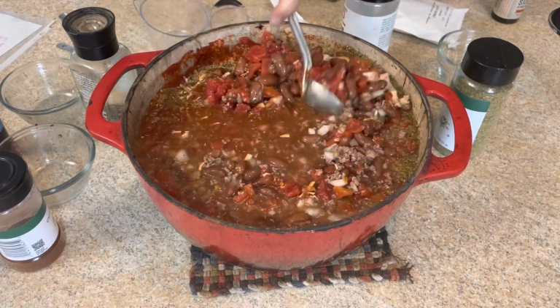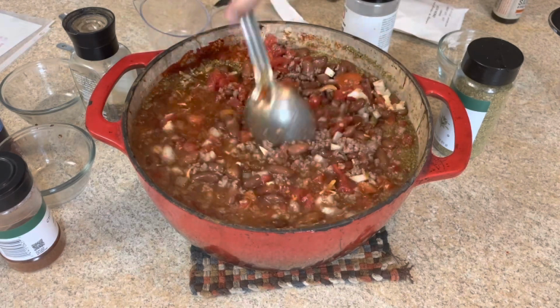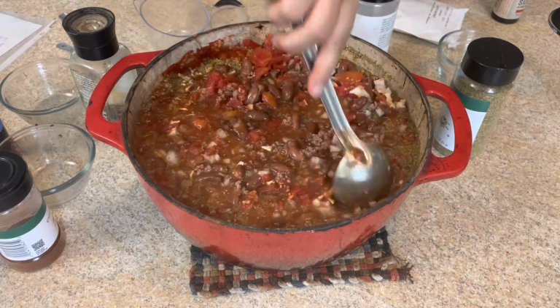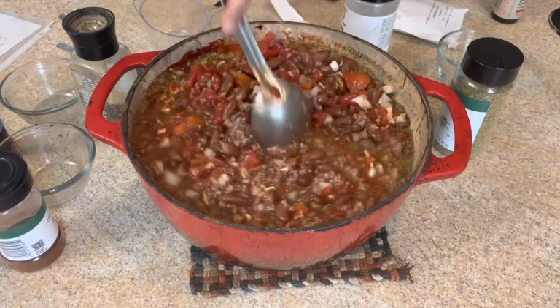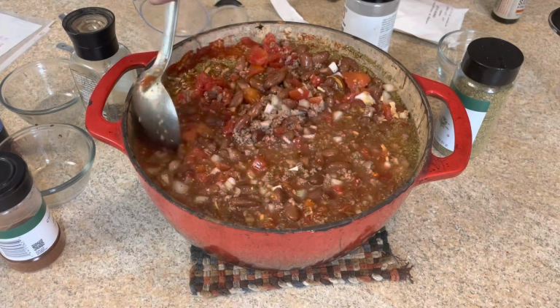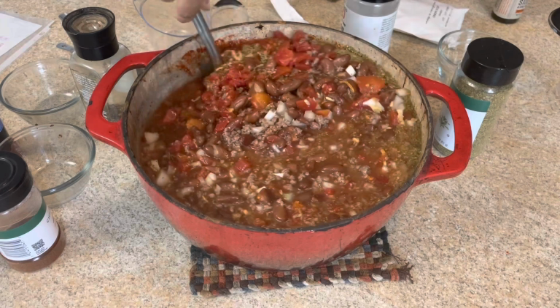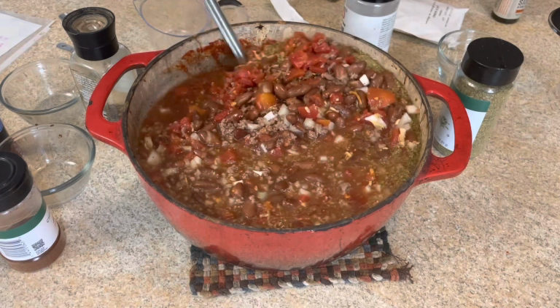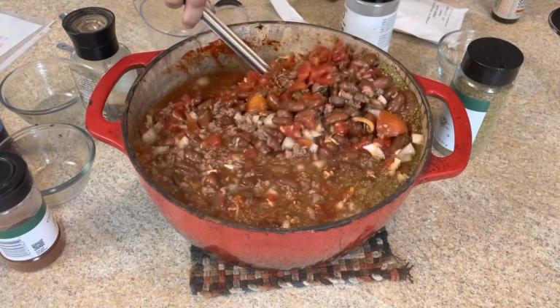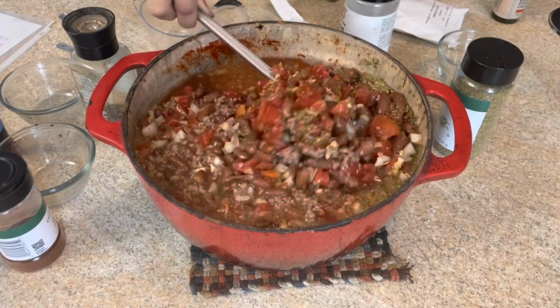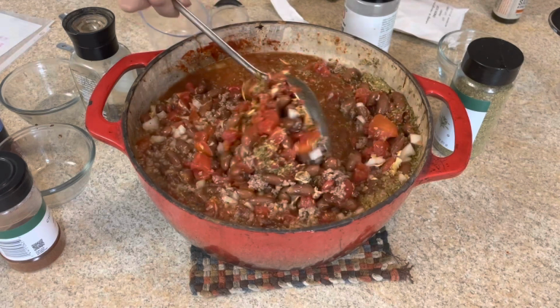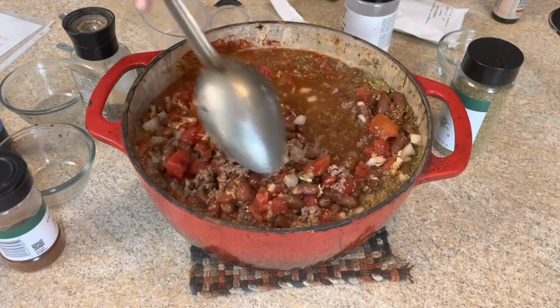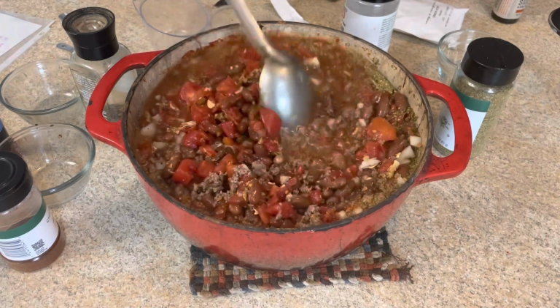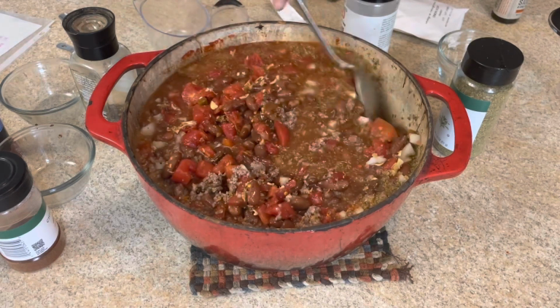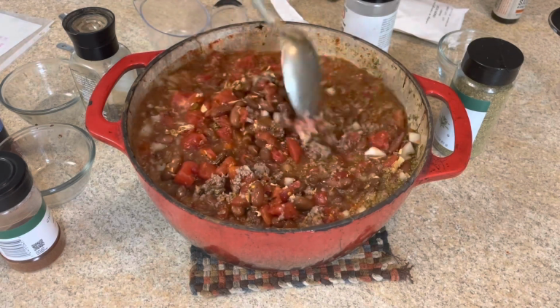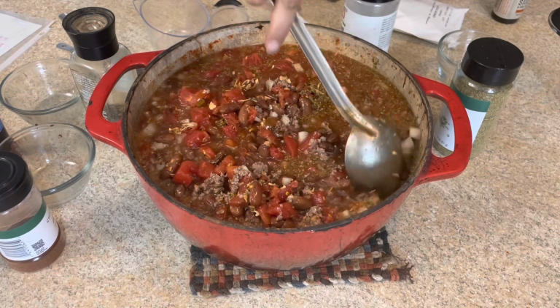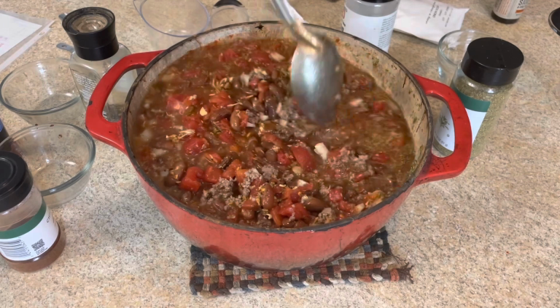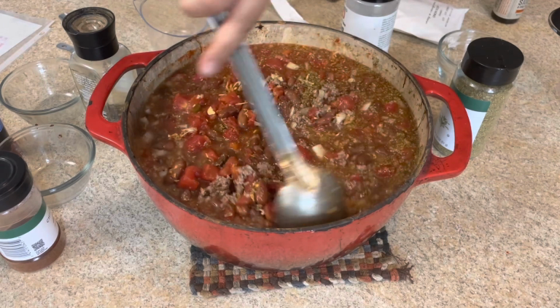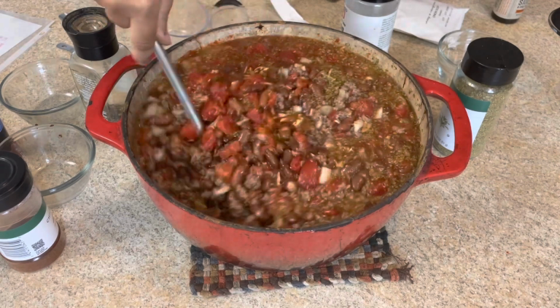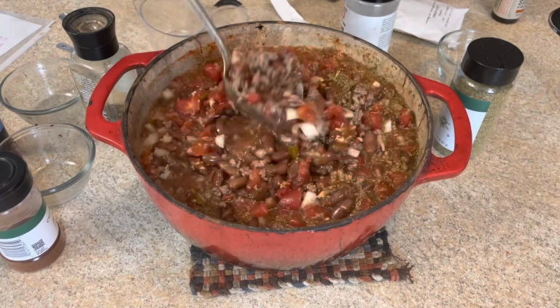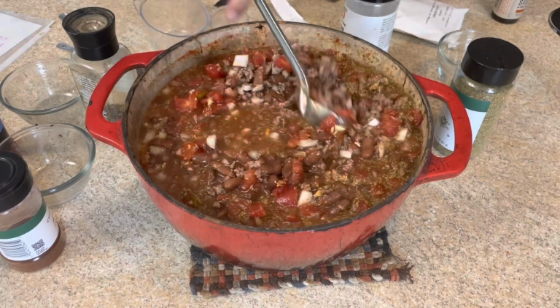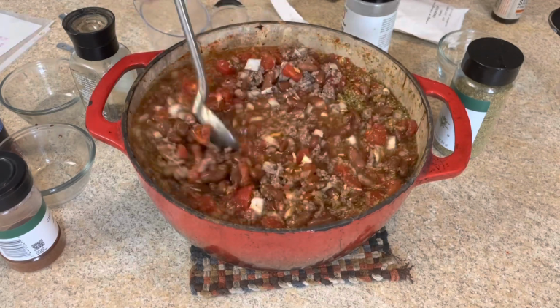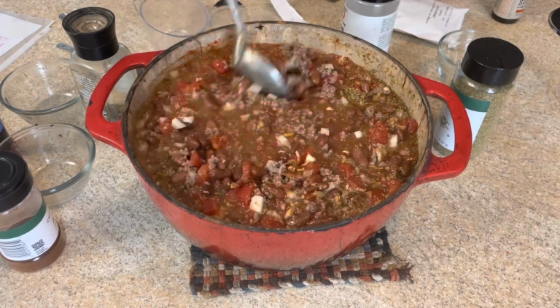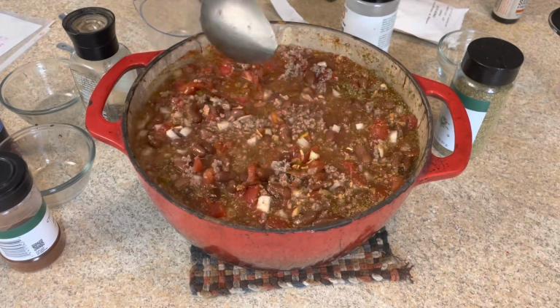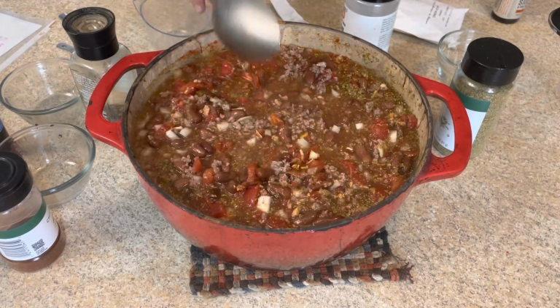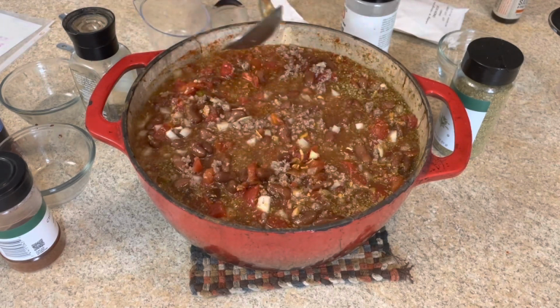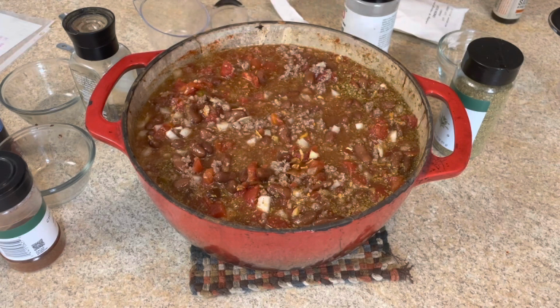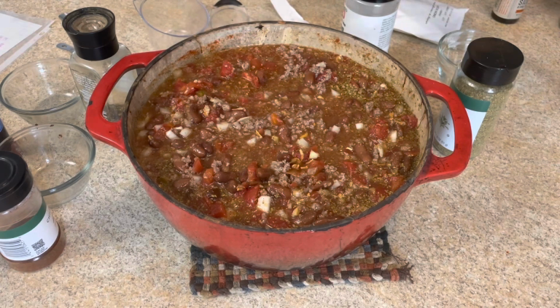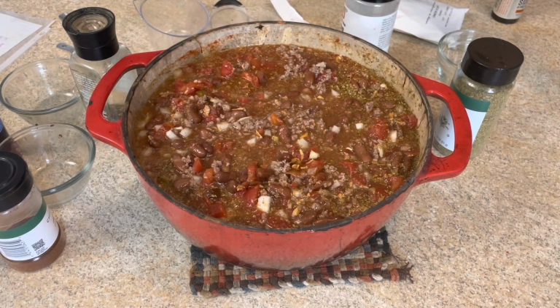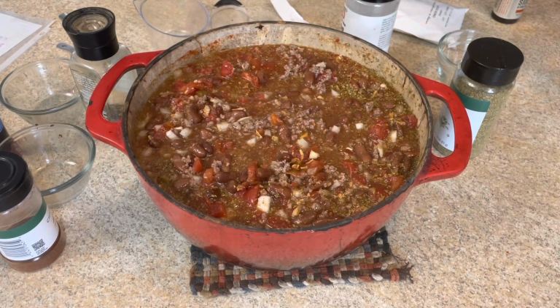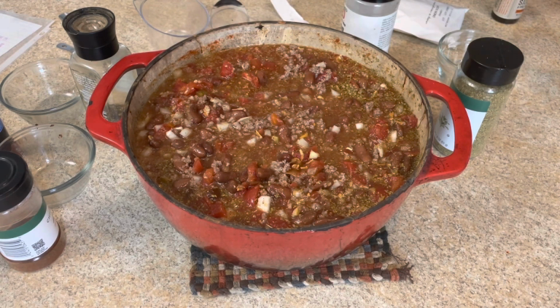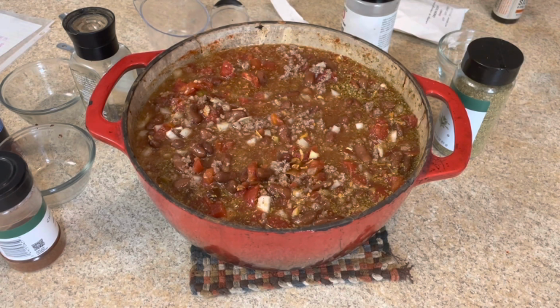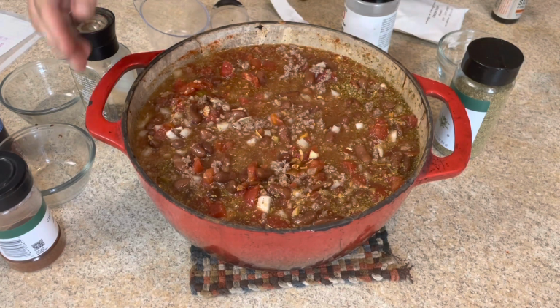Bottom line is the longer it sits, the better the flavor gets. This is actually perfect to make one day and then consume it the next day because the flavors just get amazing — but do with it as you will.